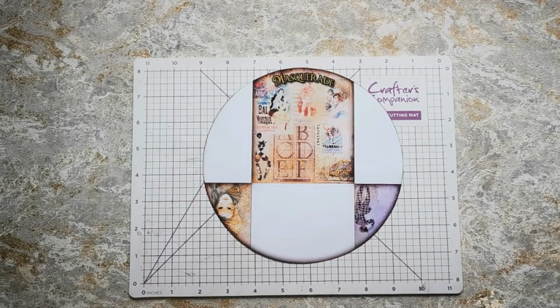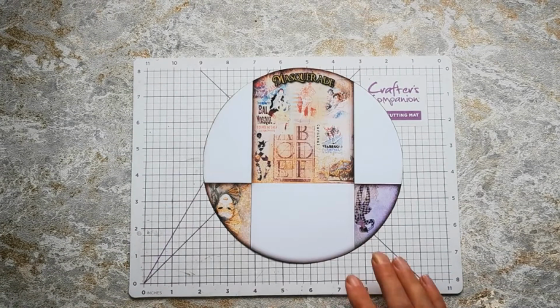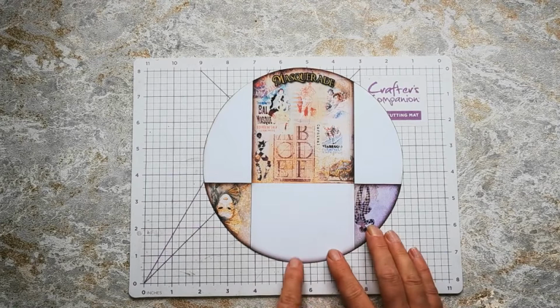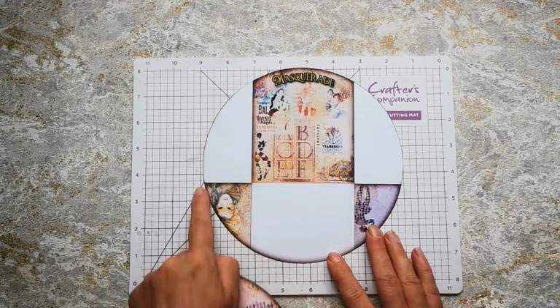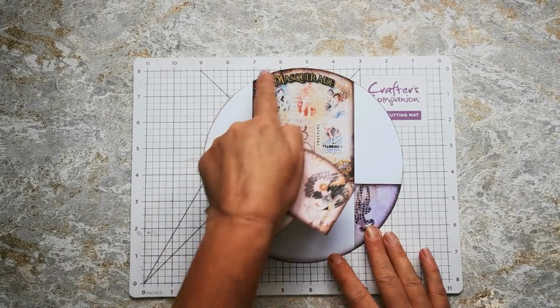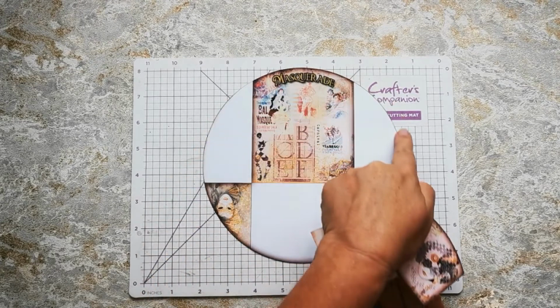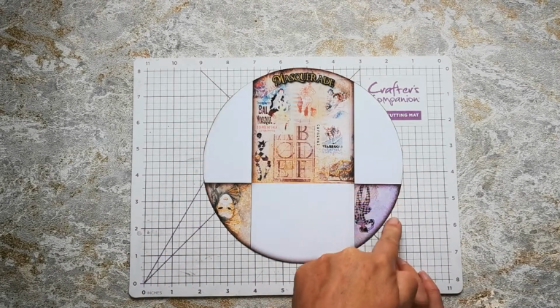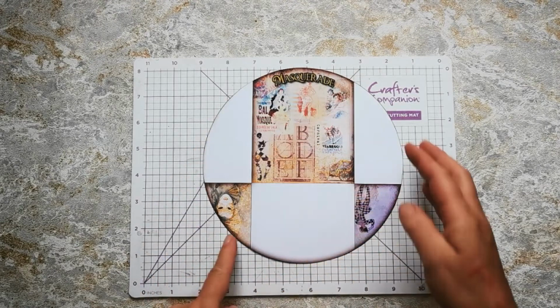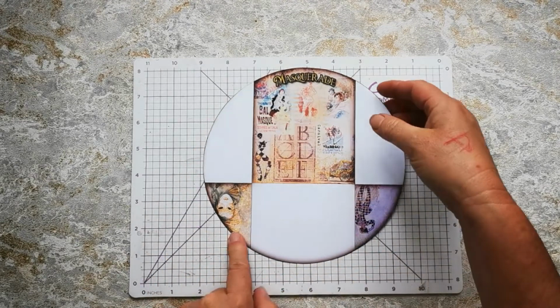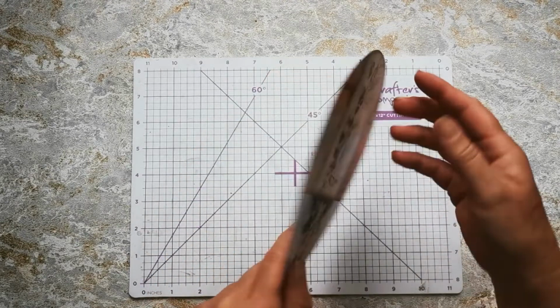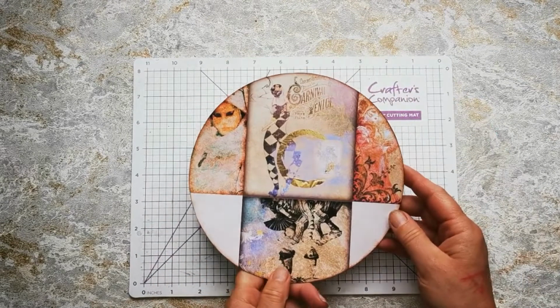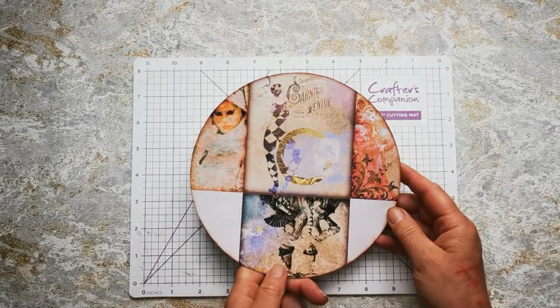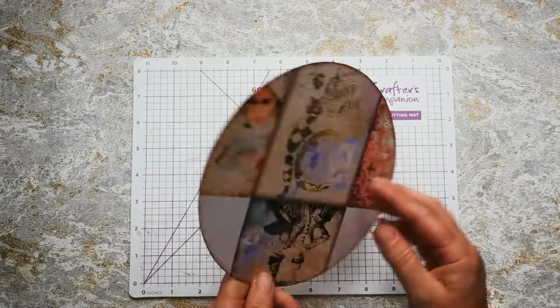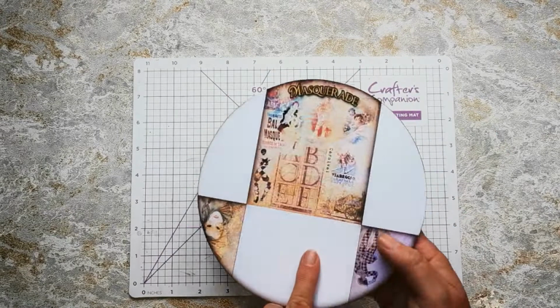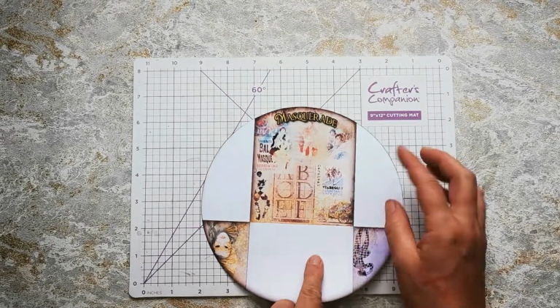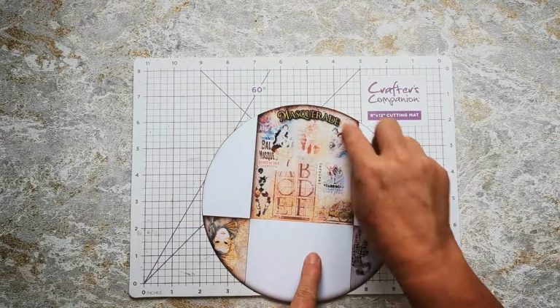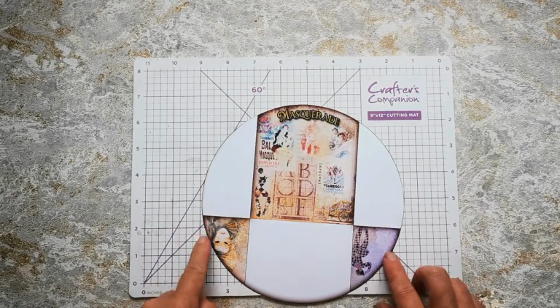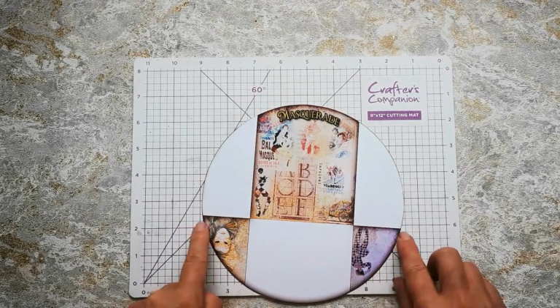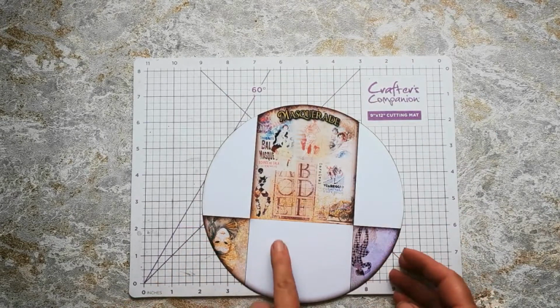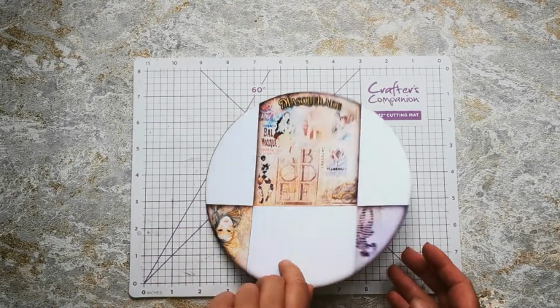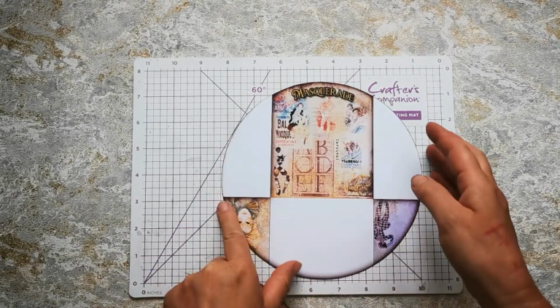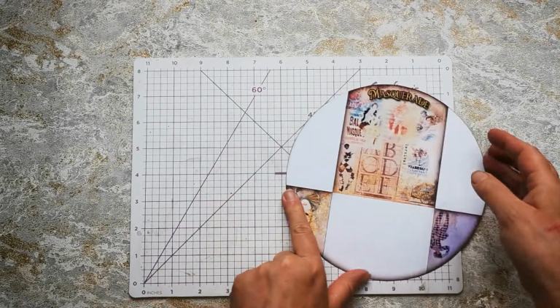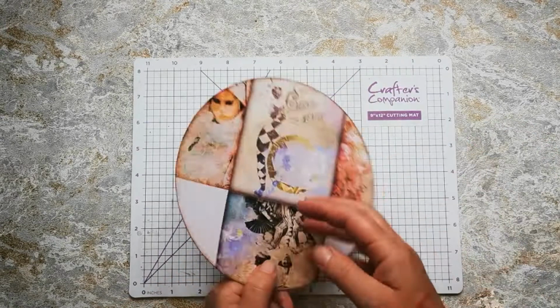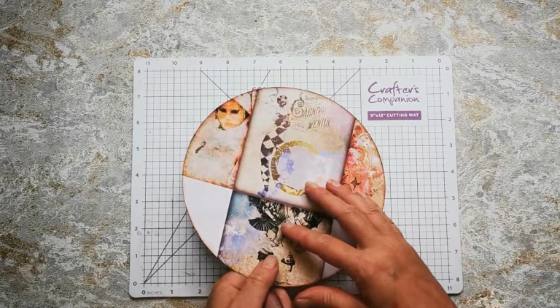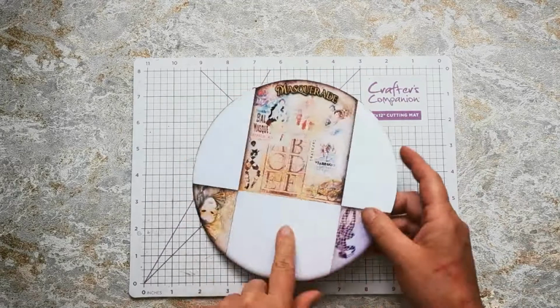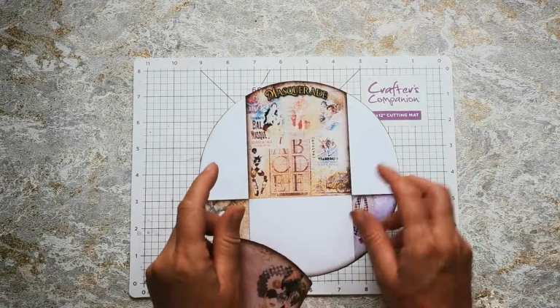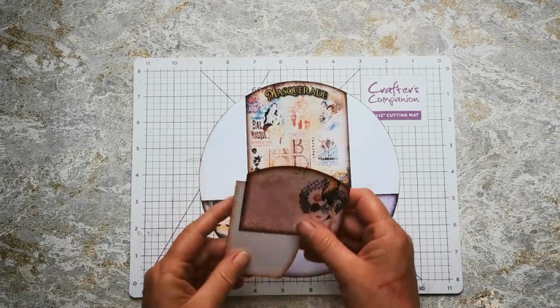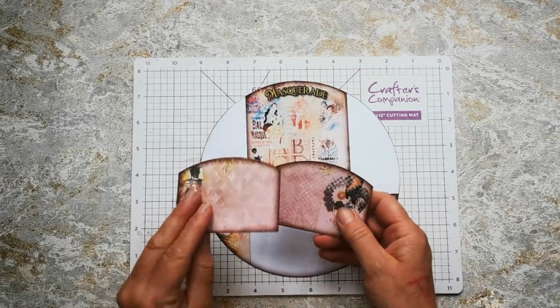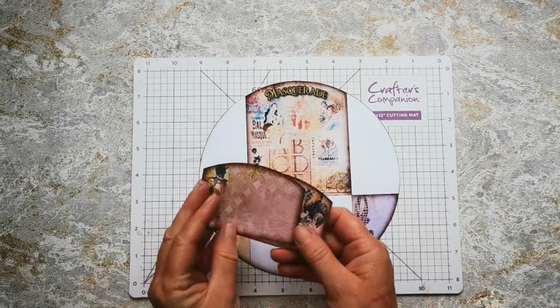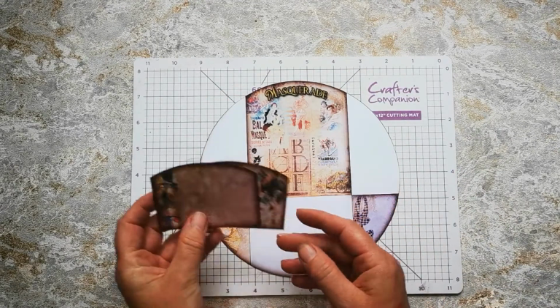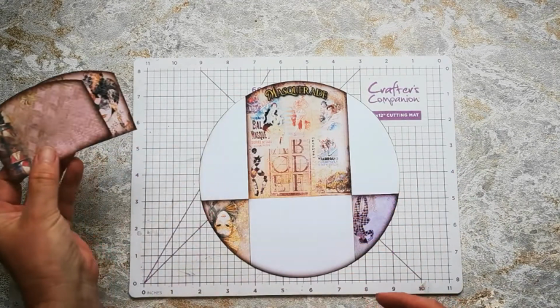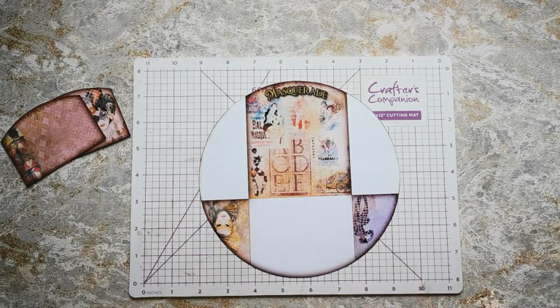I've cut out my circle, cutting round on this side, and this side has nicely overlapped. I've also inked this in around these little edges here and all the way around this side. And I've got my little tags cut out as well.